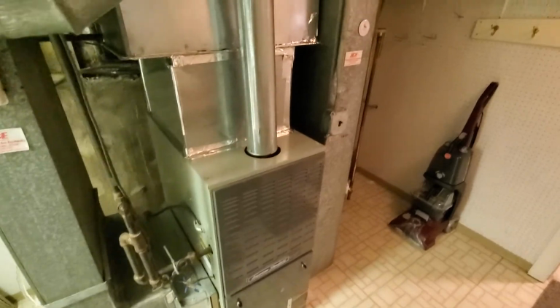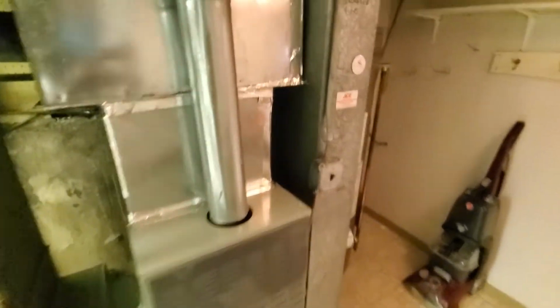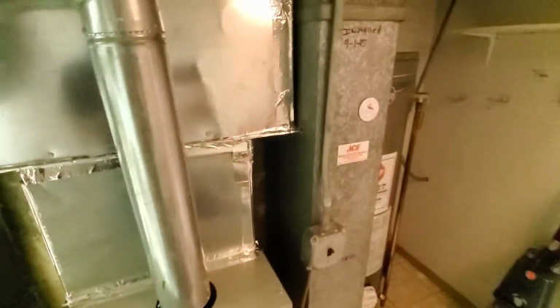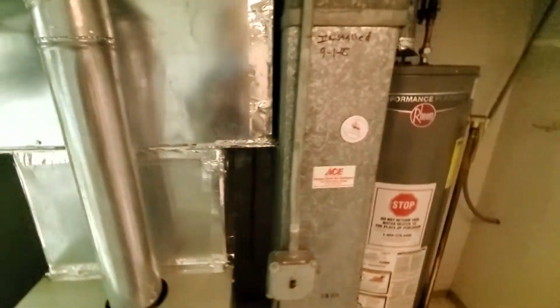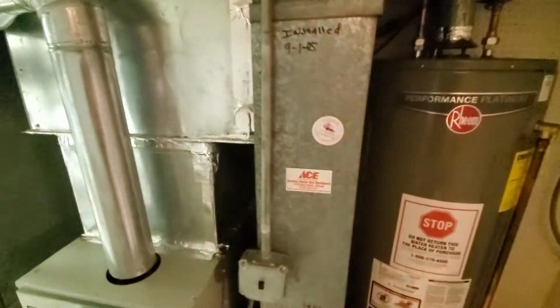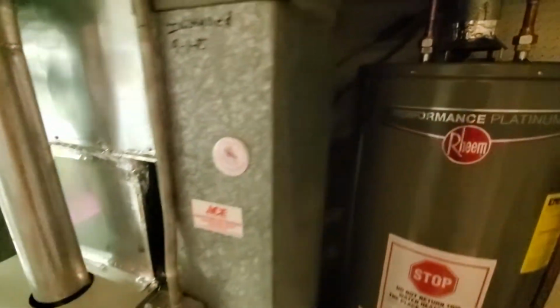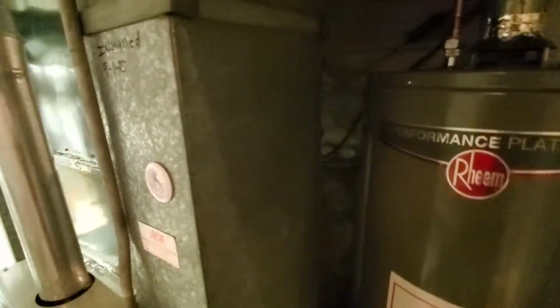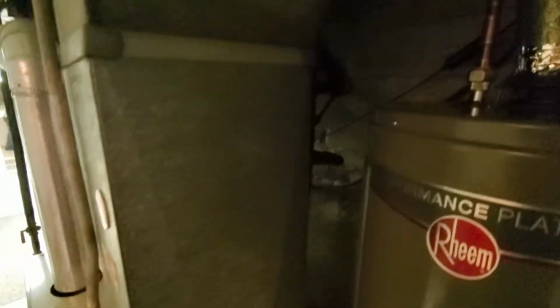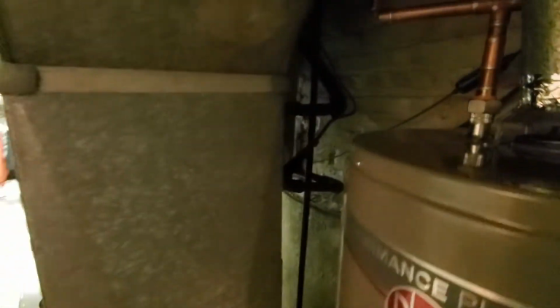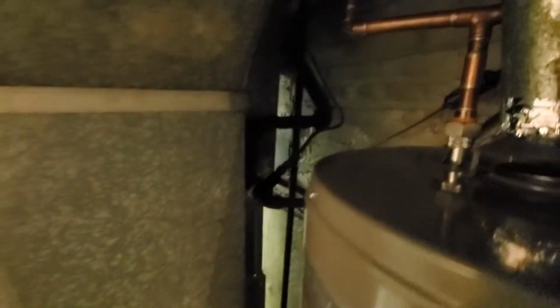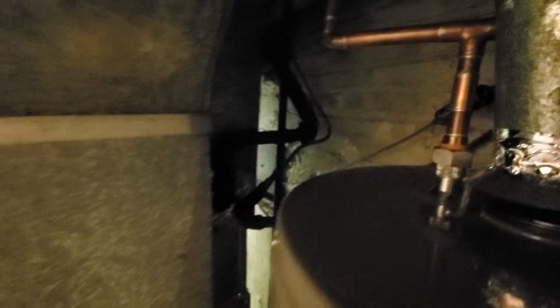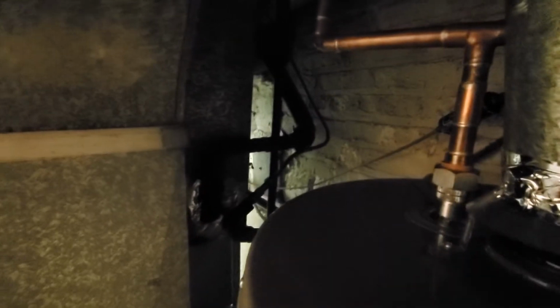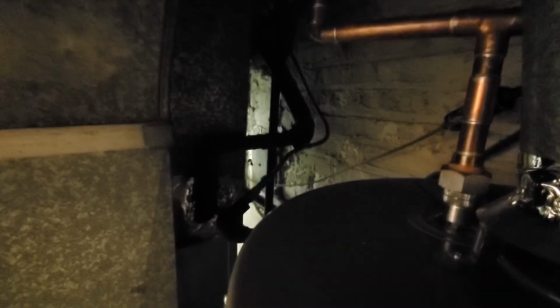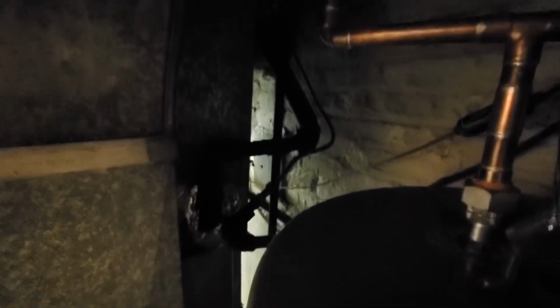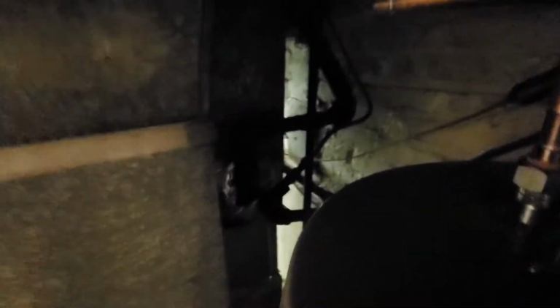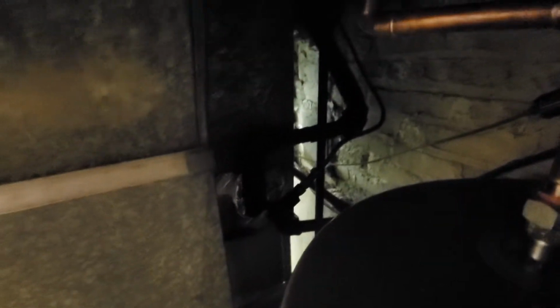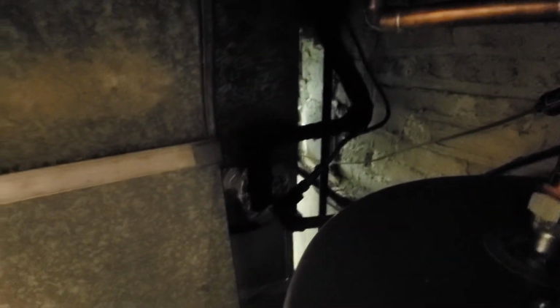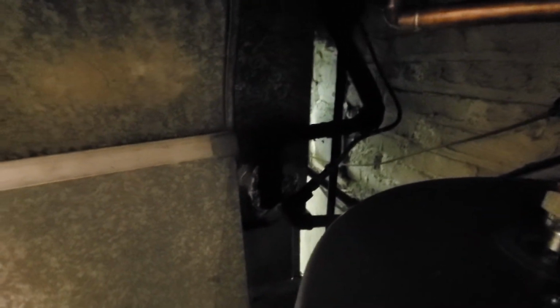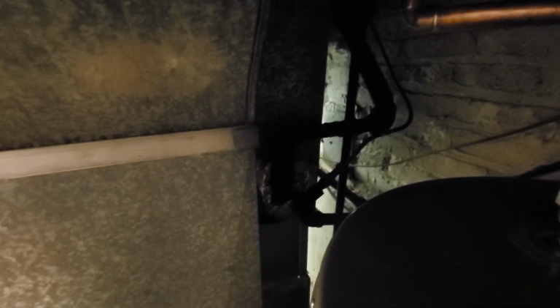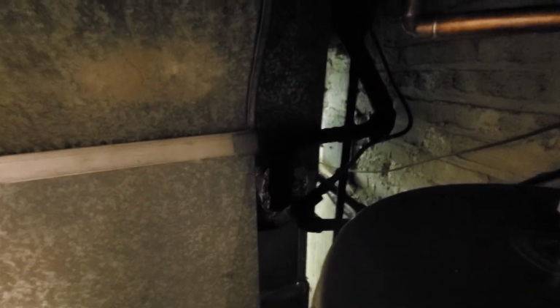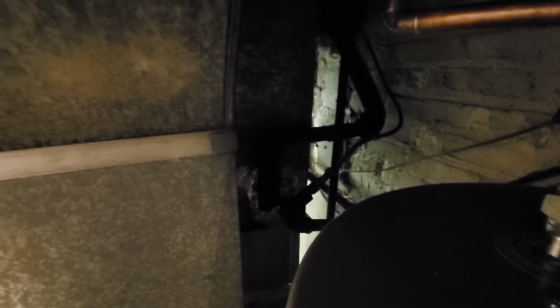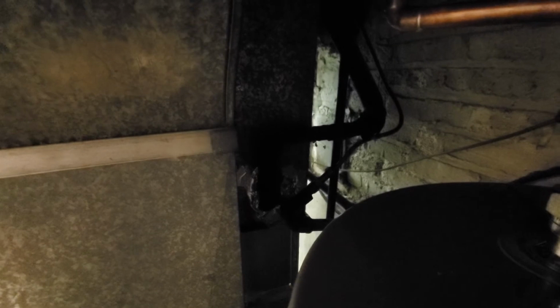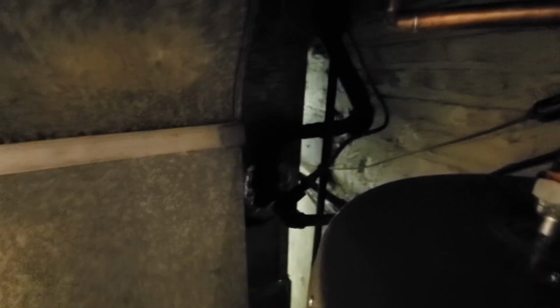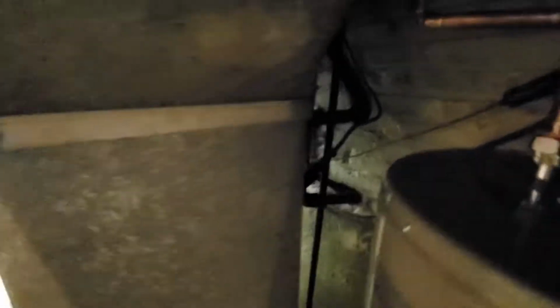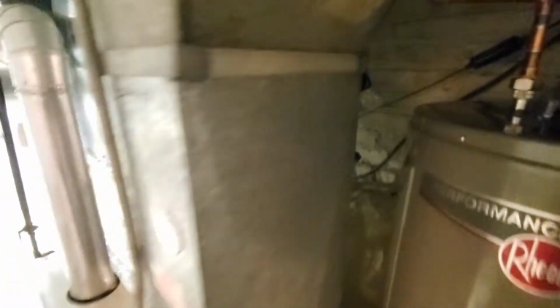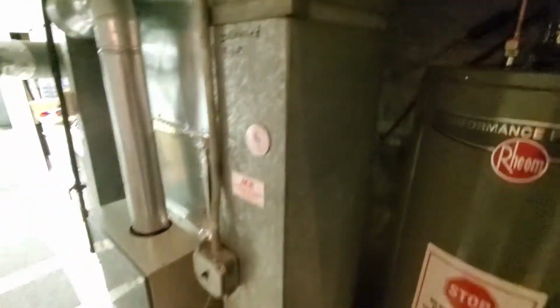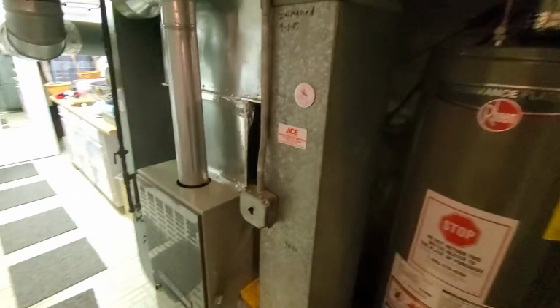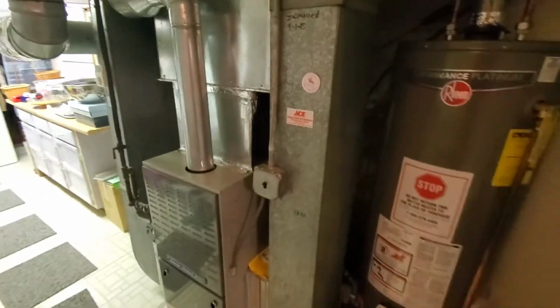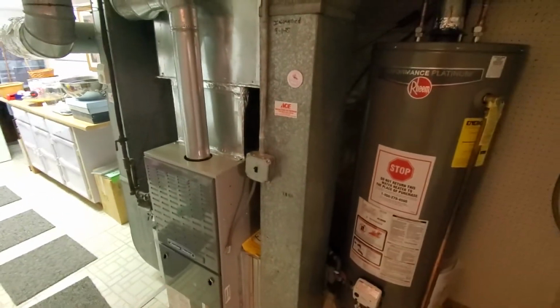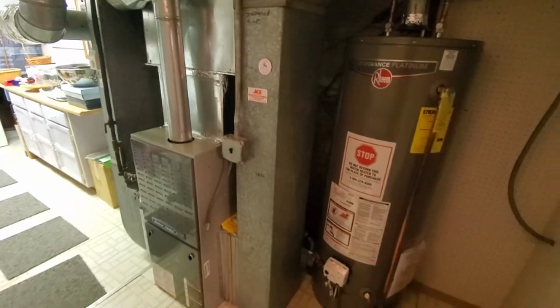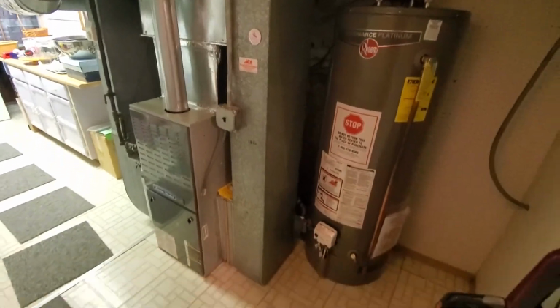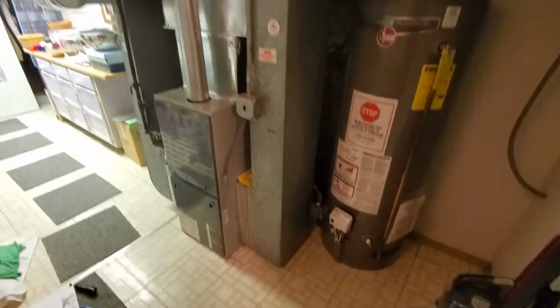I'm going to go take a look at the AC outside as well. The line set is on the back side of the coil, tucked back here. Got the water heater here to the right. Other than that, it's pretty wide open.